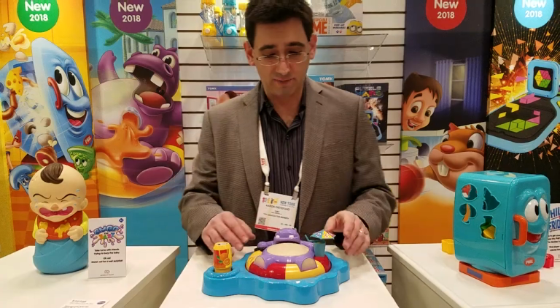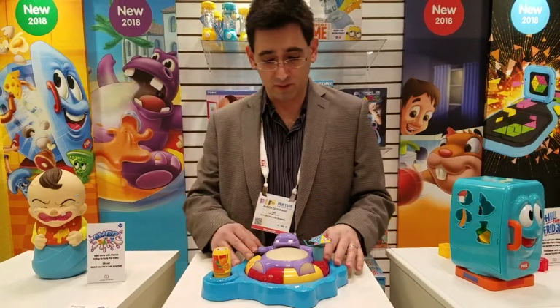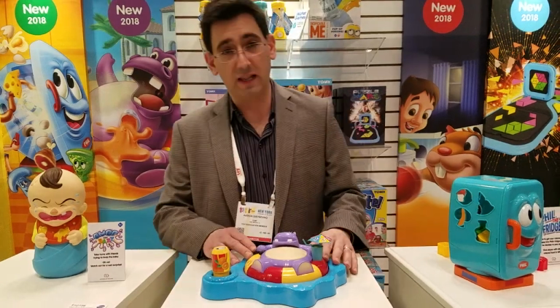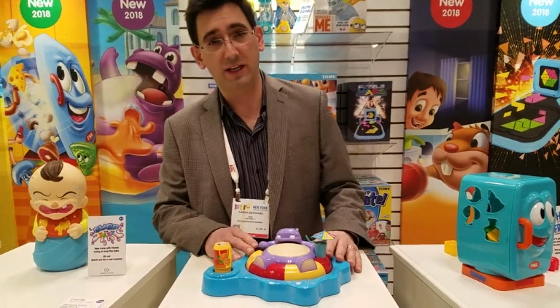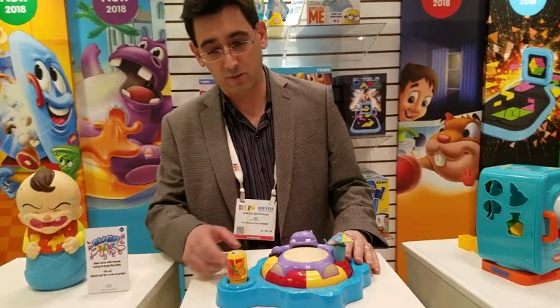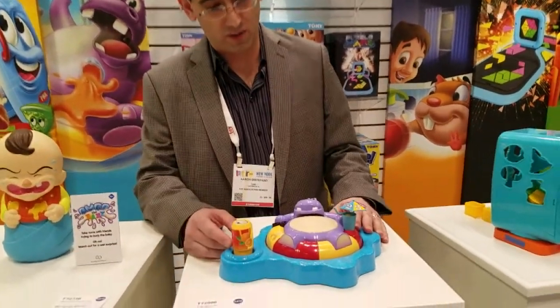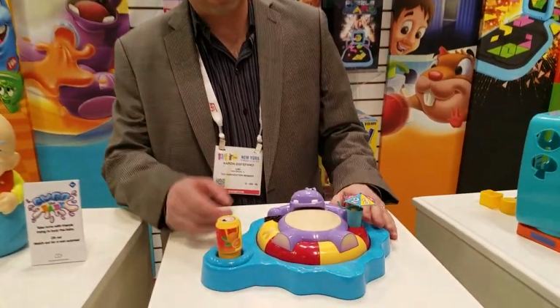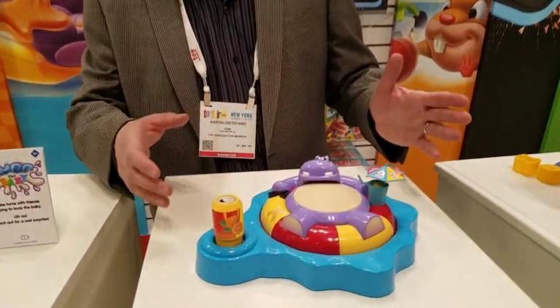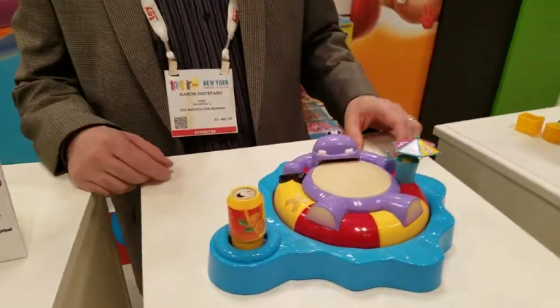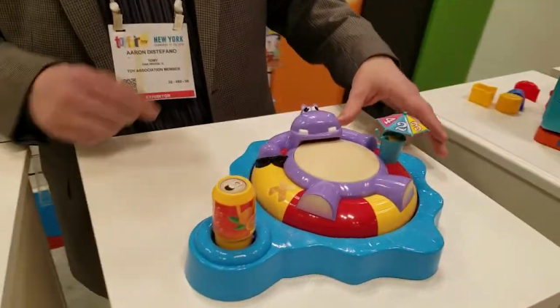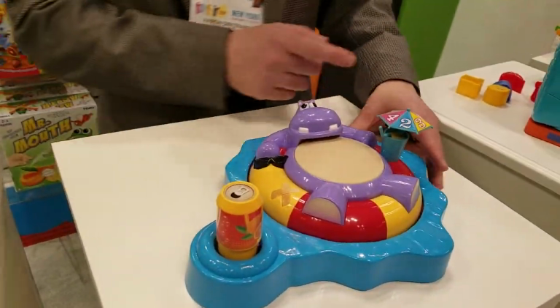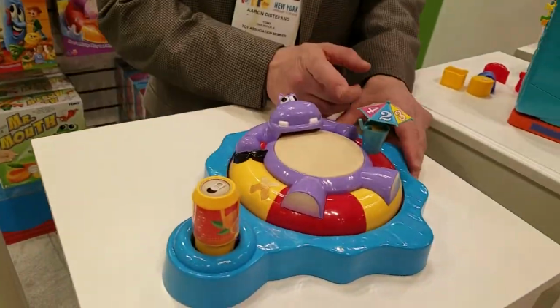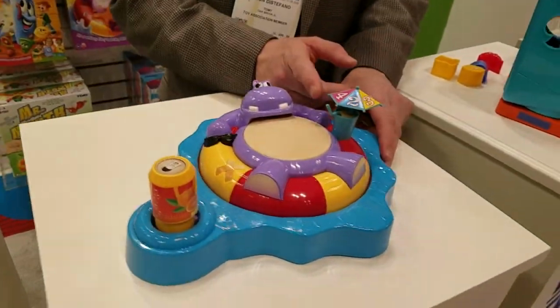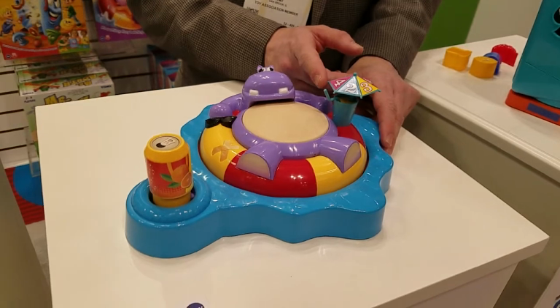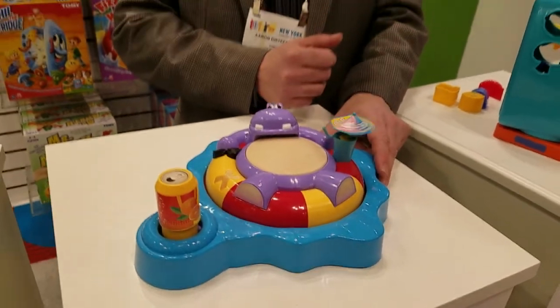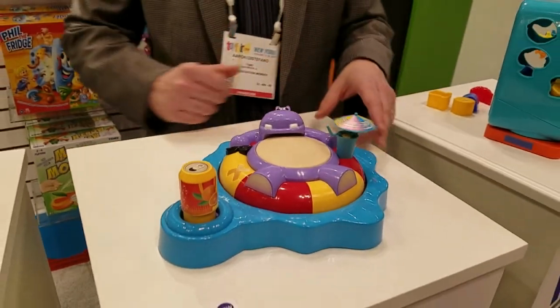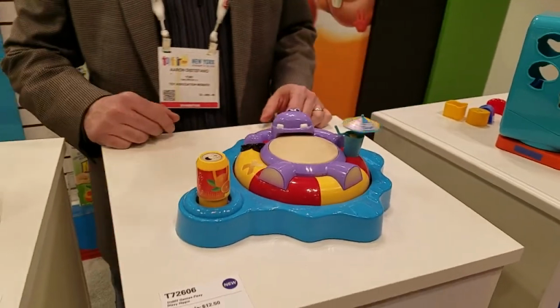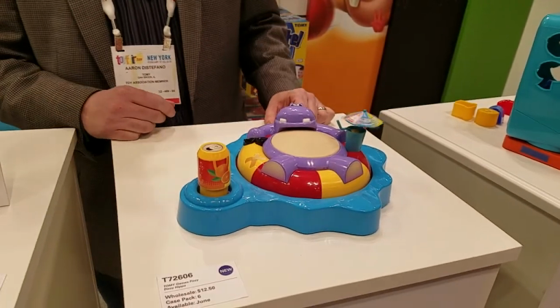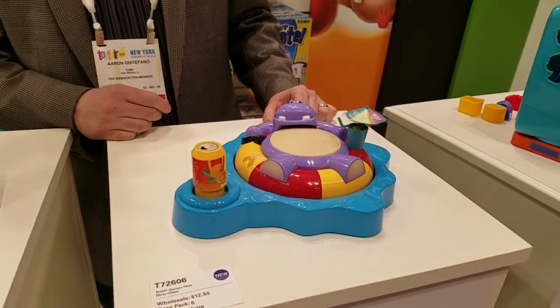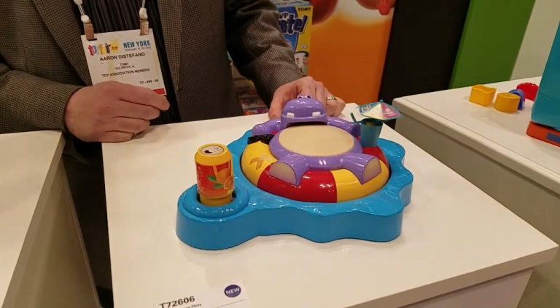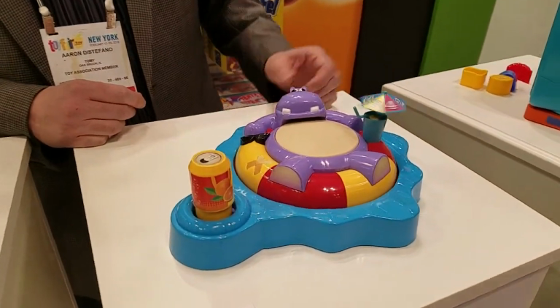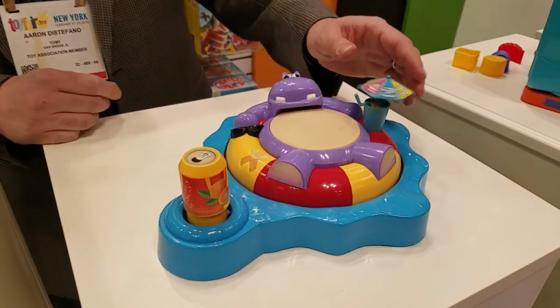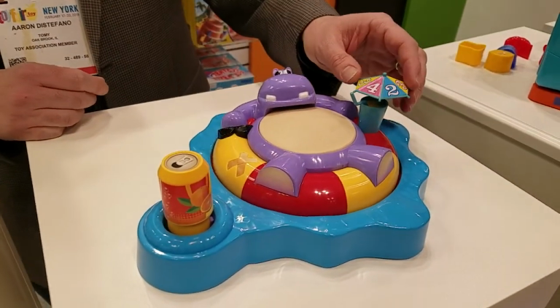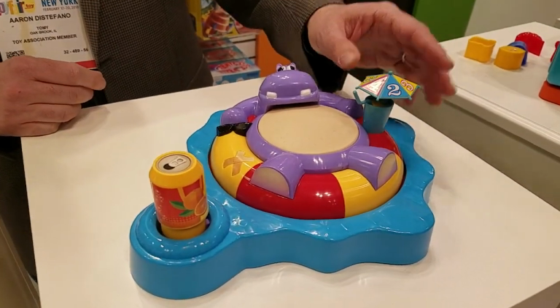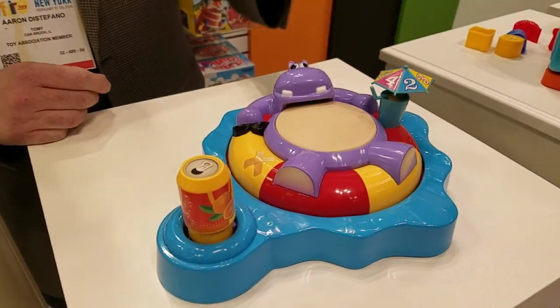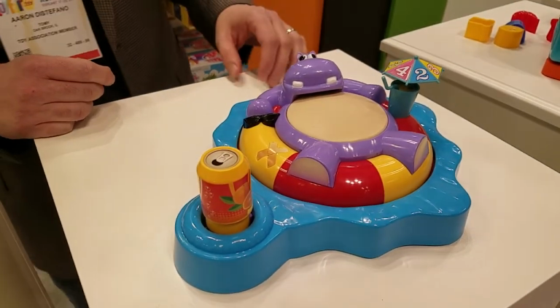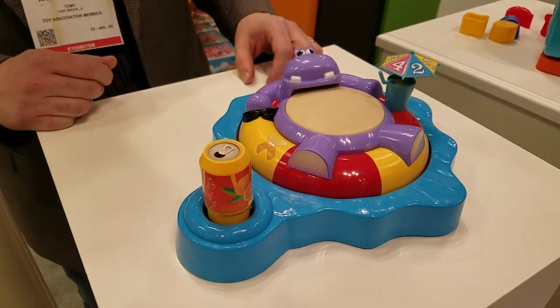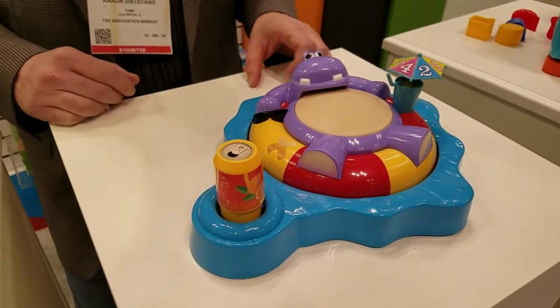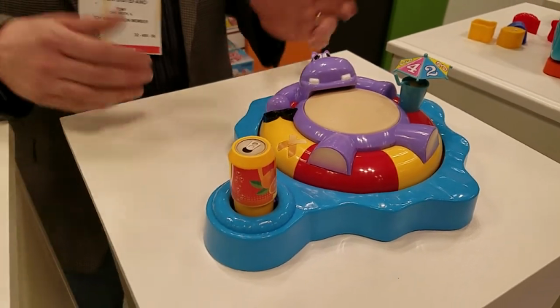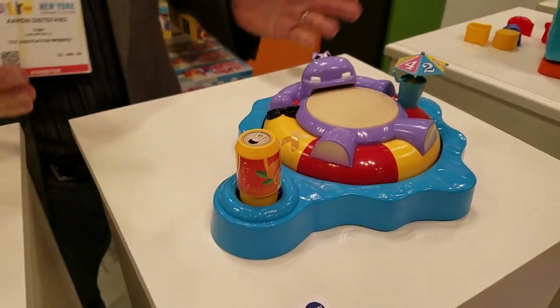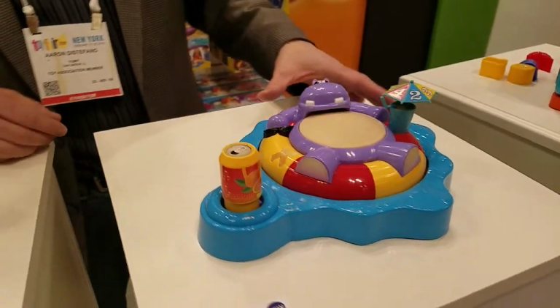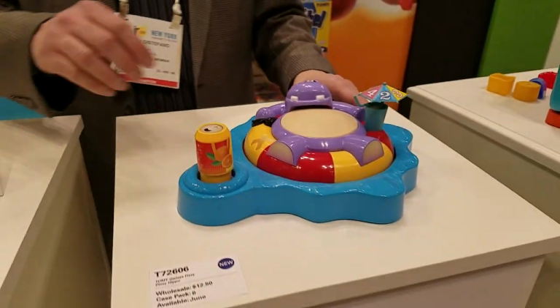We have our hippo here lounging with his carbonated beverage sitting in the water. The way you play is you spin his little umbrella, and when it stops, it lands on a number, and that's how many drinks he gets of his drink.